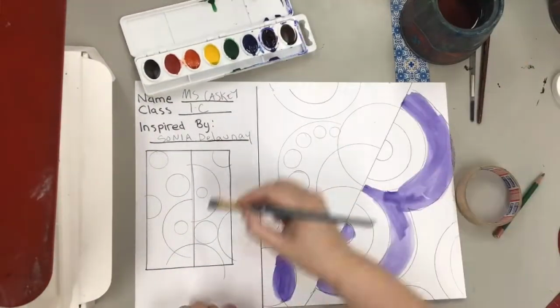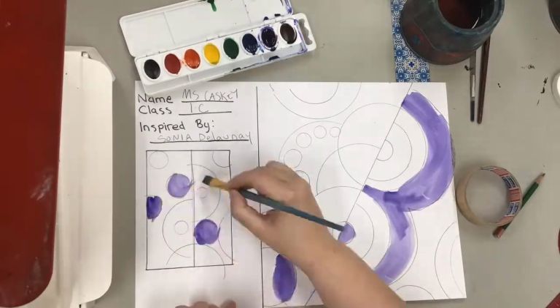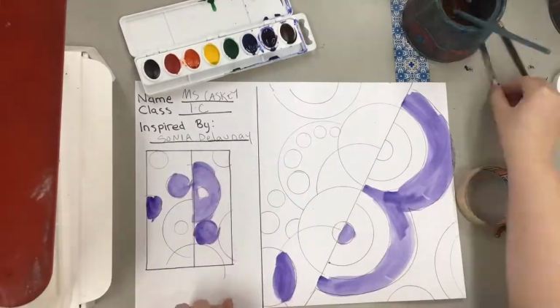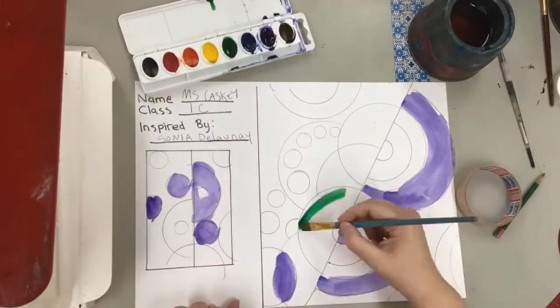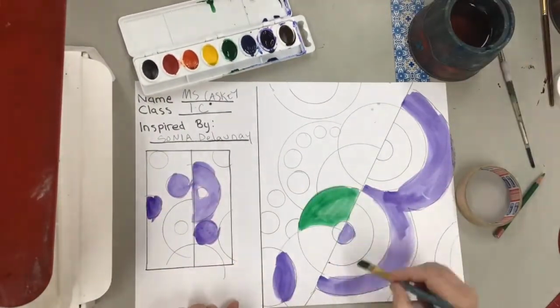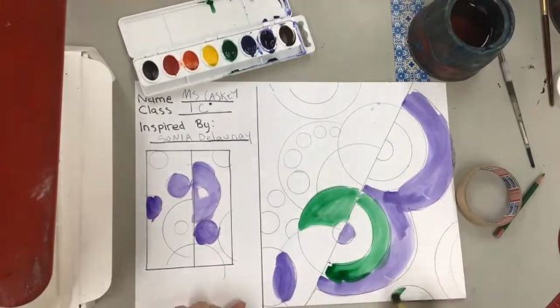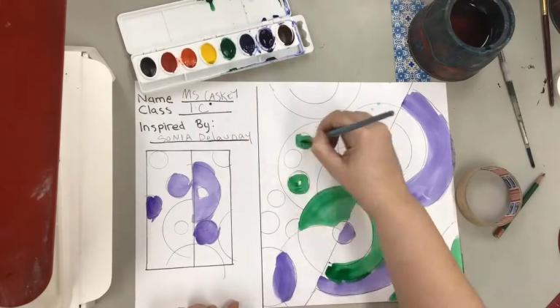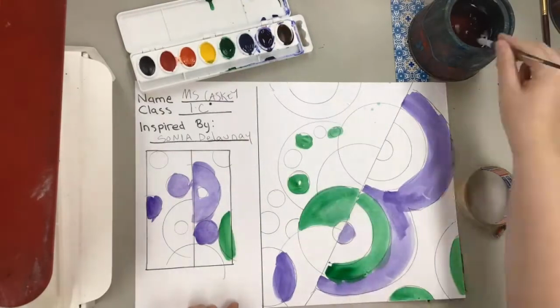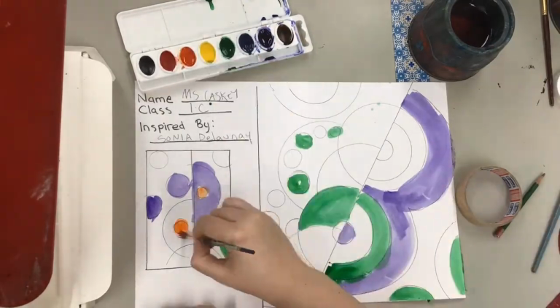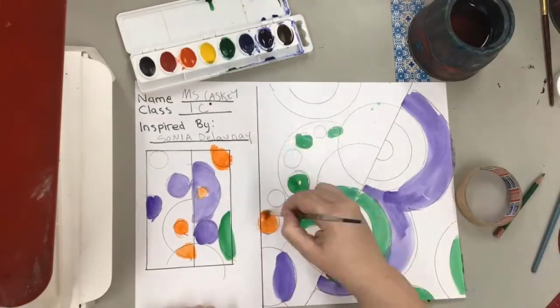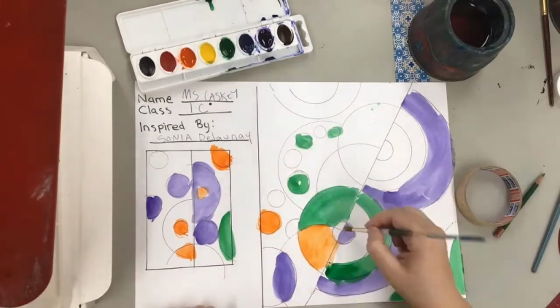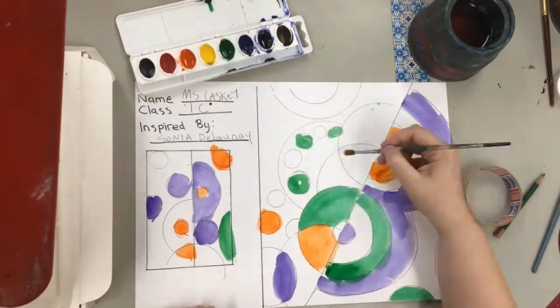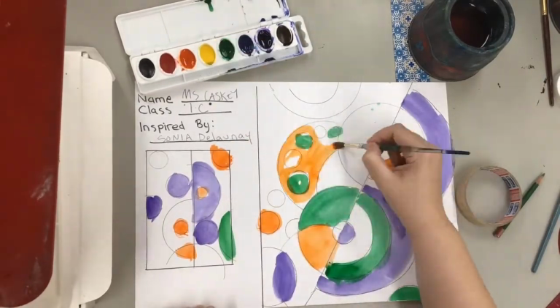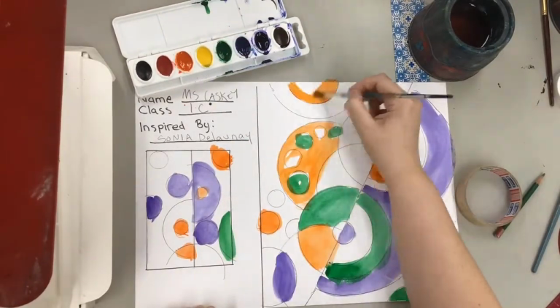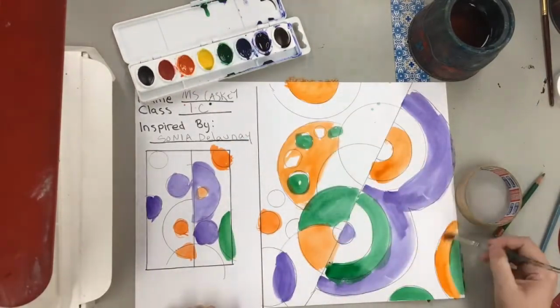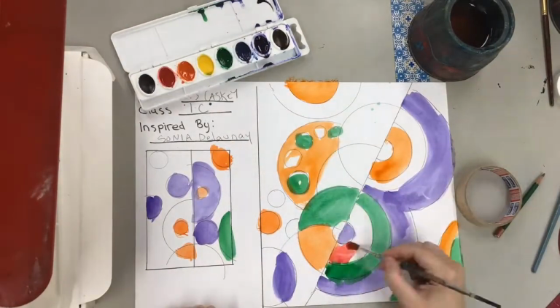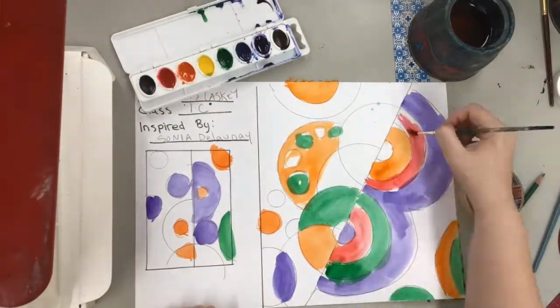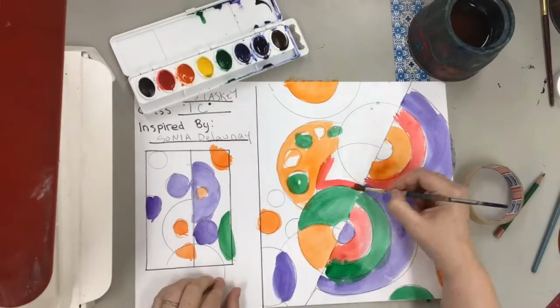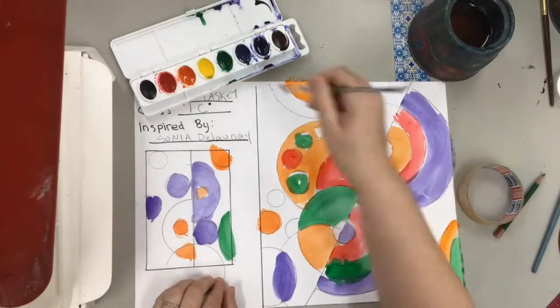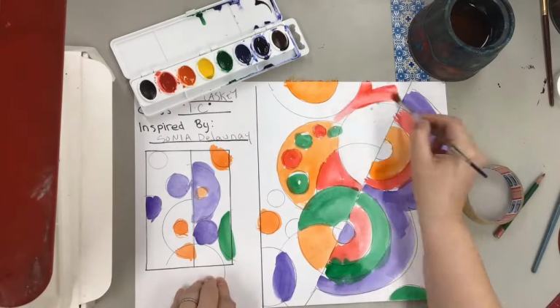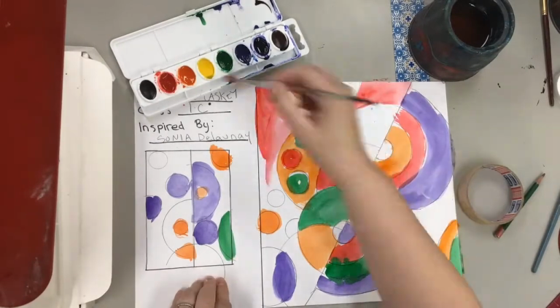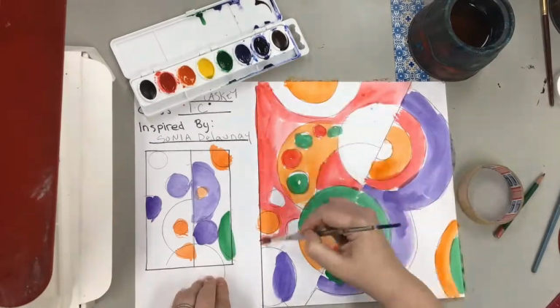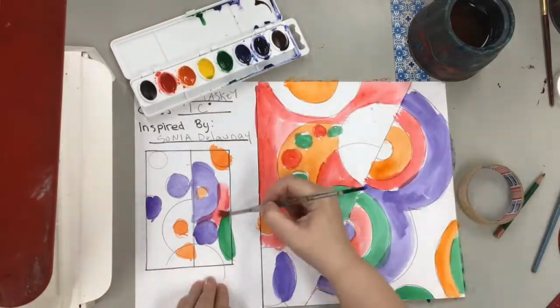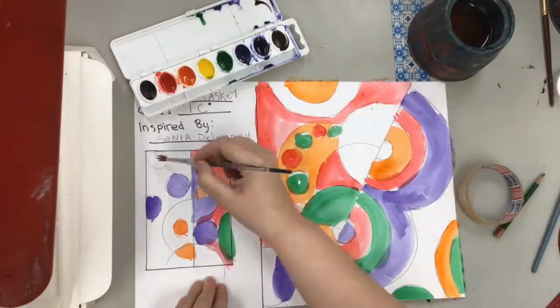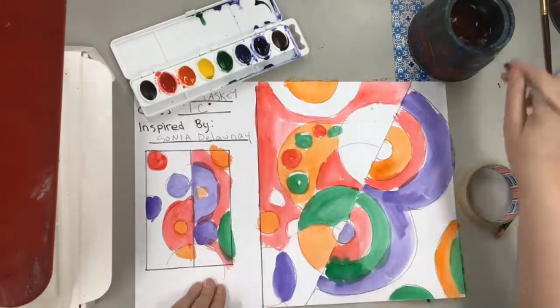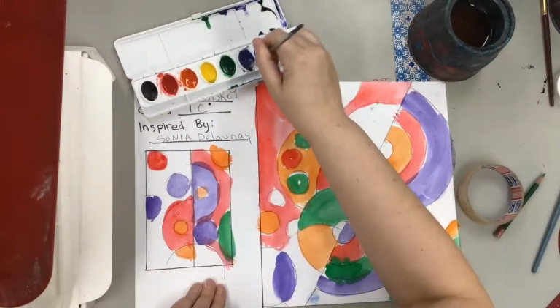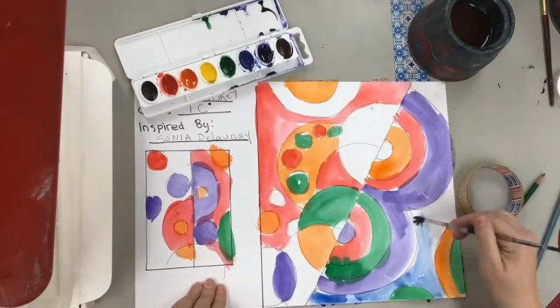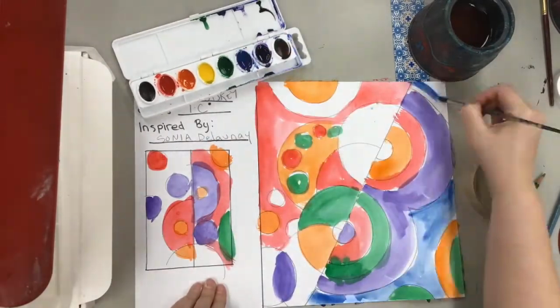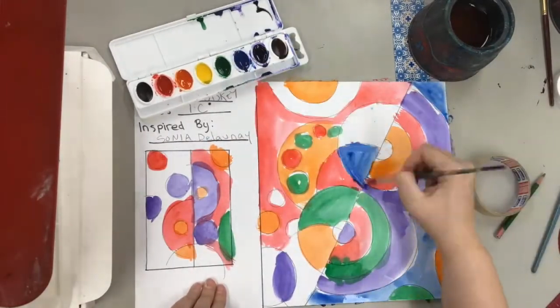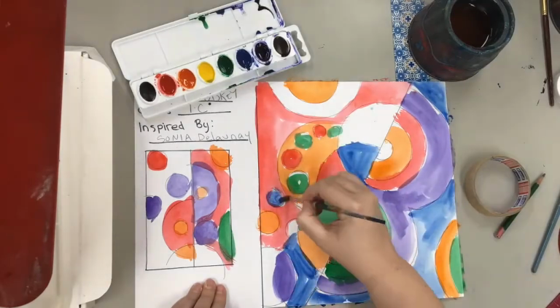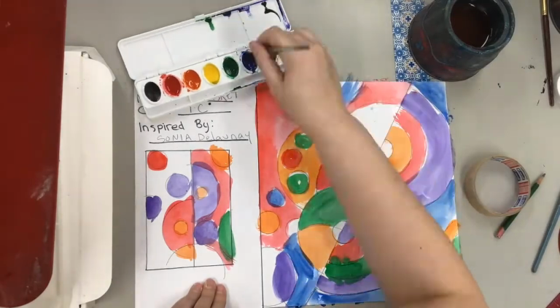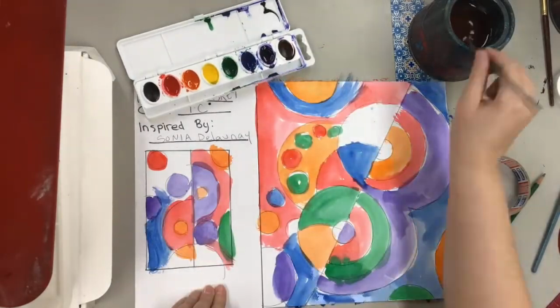Then you're ready to paint with watercolors. Notice Miss Kasky here is using one color at a time — she's using all the orange or all the purple she needs before moving on to another color. Don't forget to paint the background as well. We want this to be really colorful.